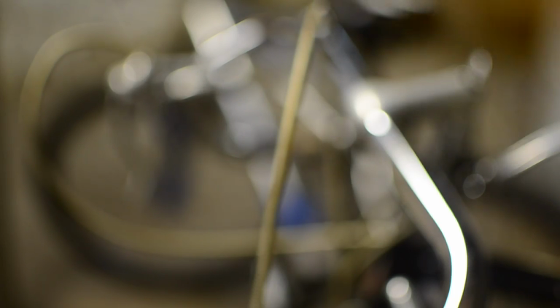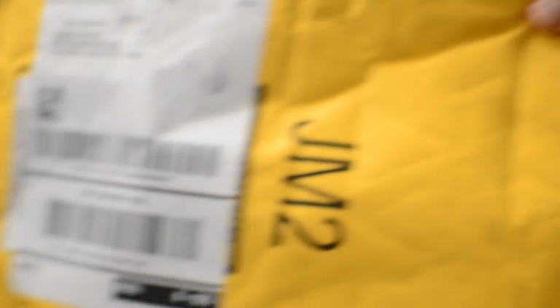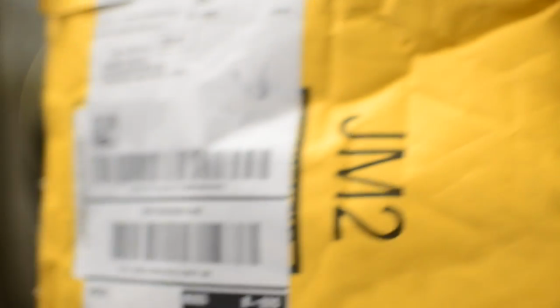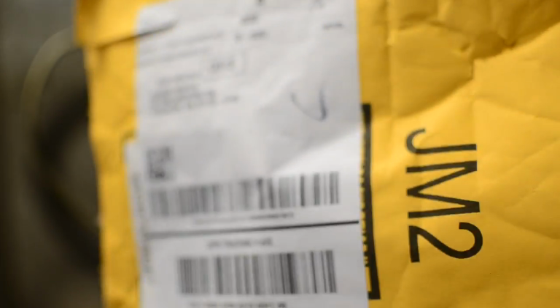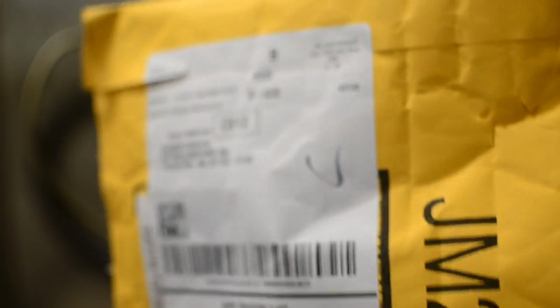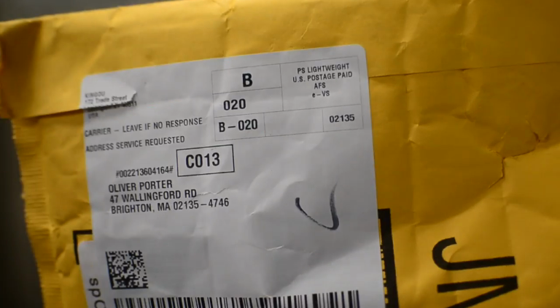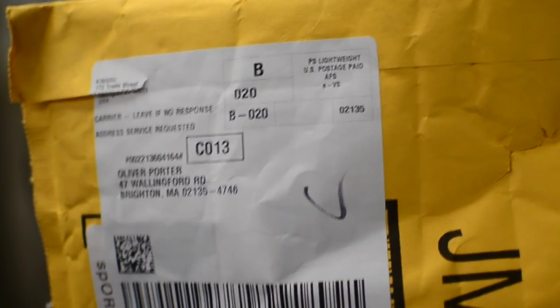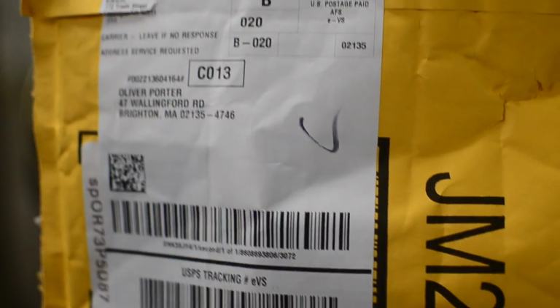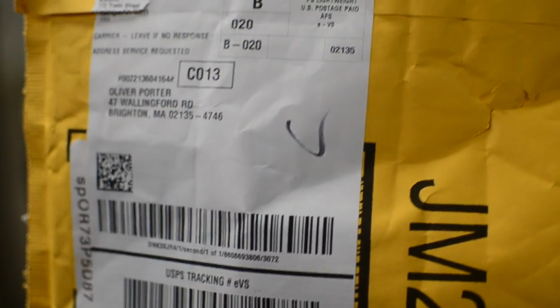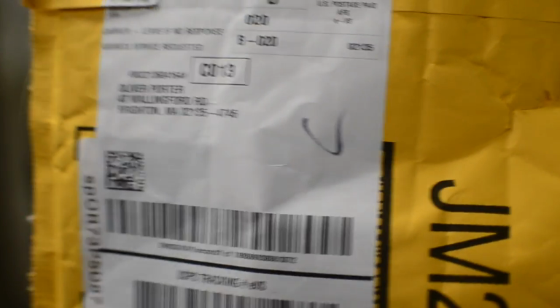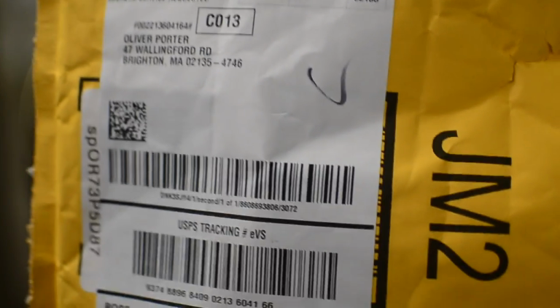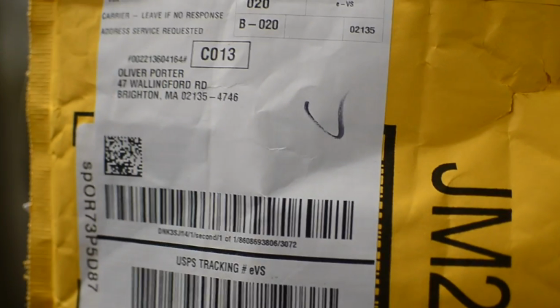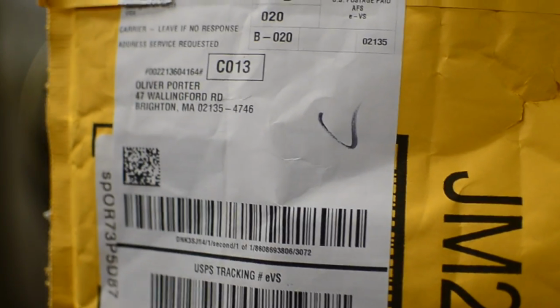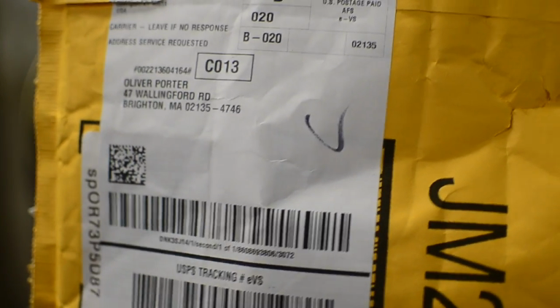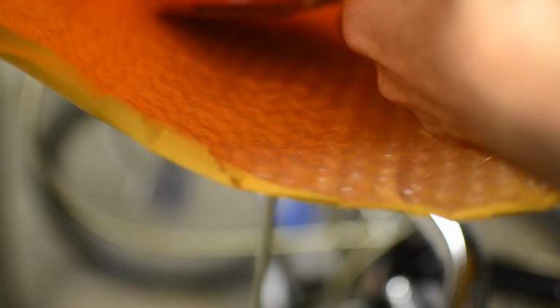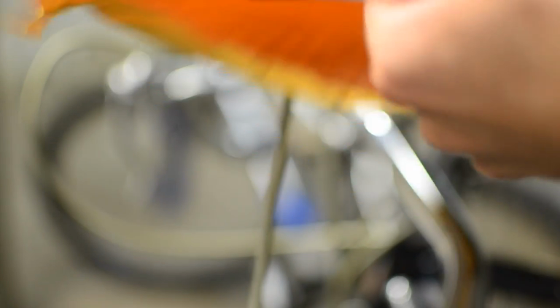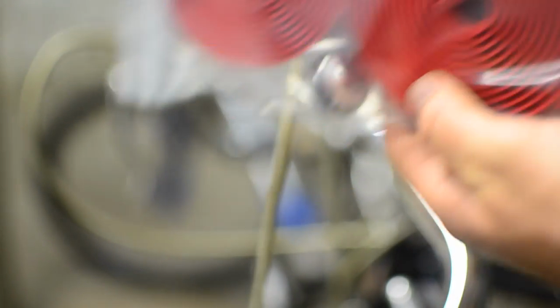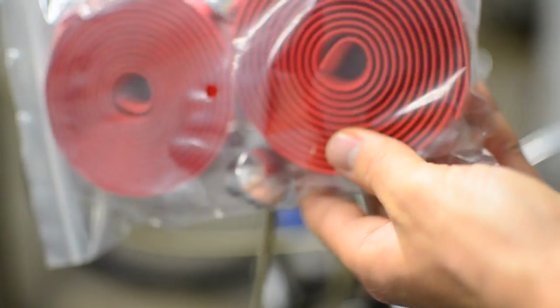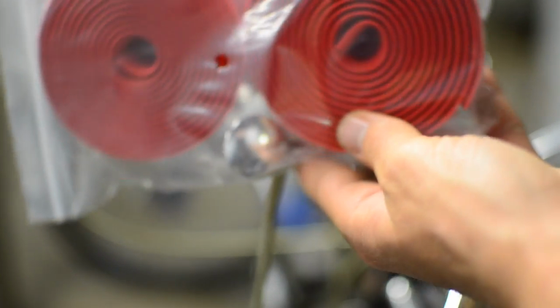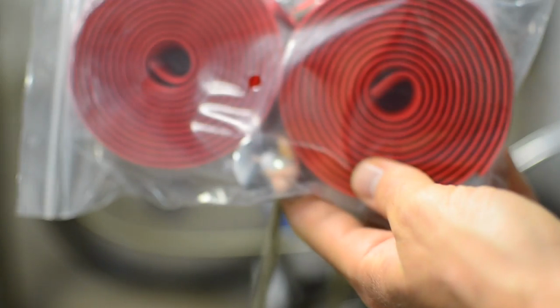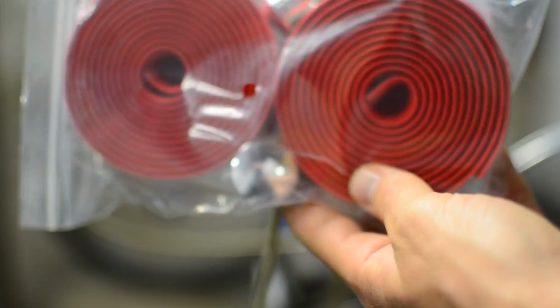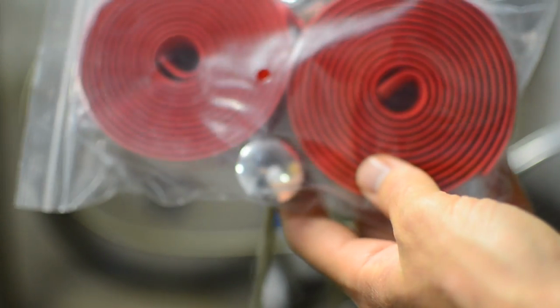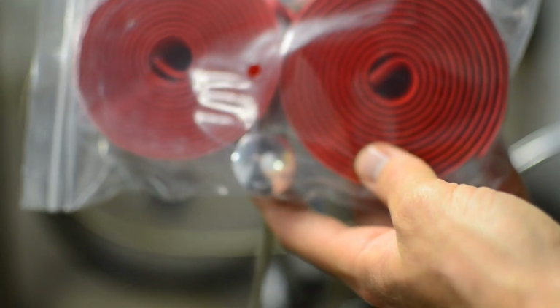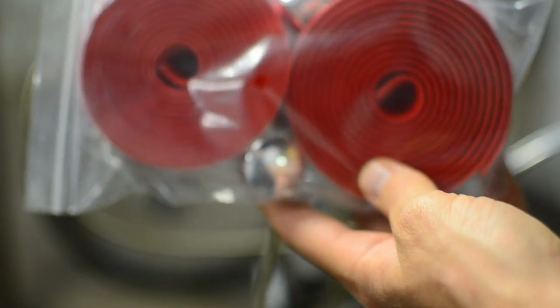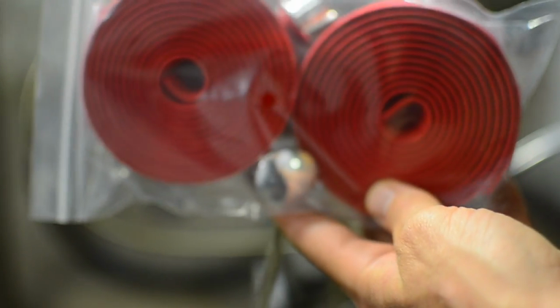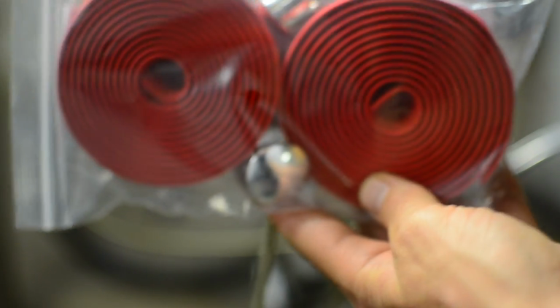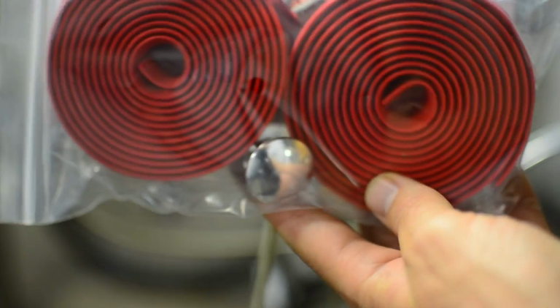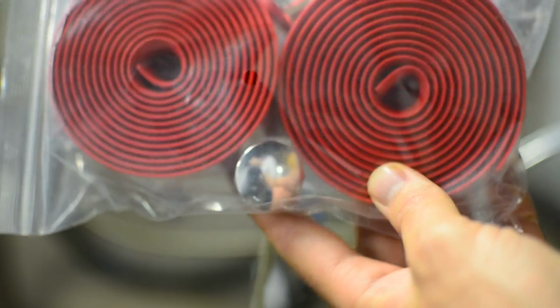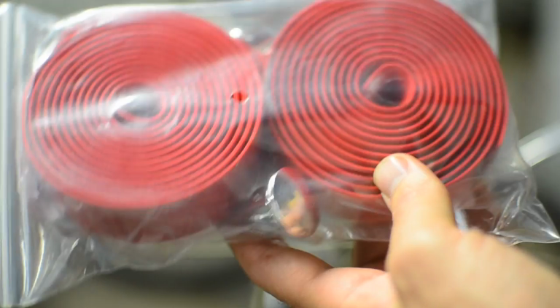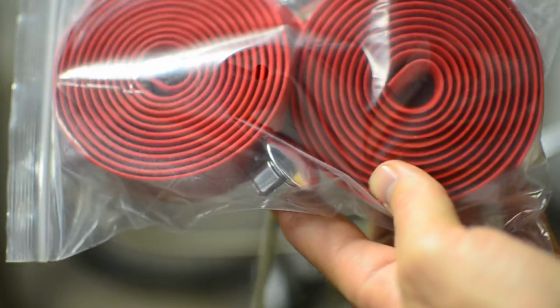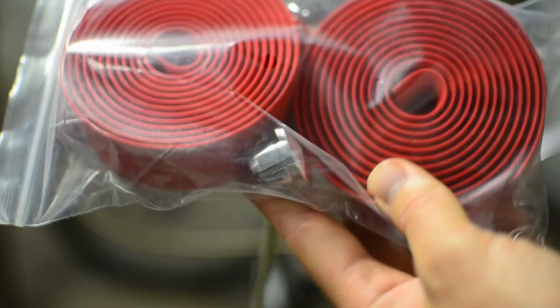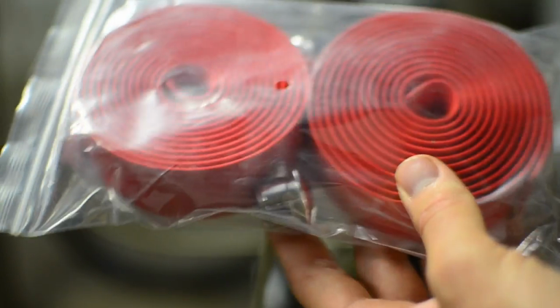And finally, you'll need your handlebar tape. I bought this tape off of Amazon — it was about $7.50. There are two rolls: one for the right side and one for the left side. There are also two handlebar pins included.